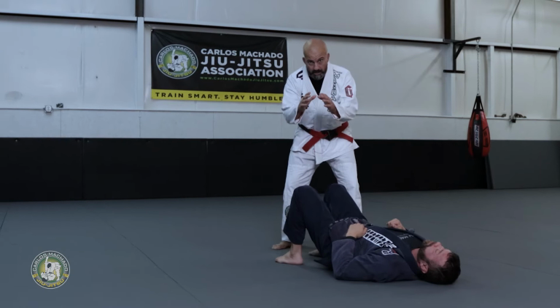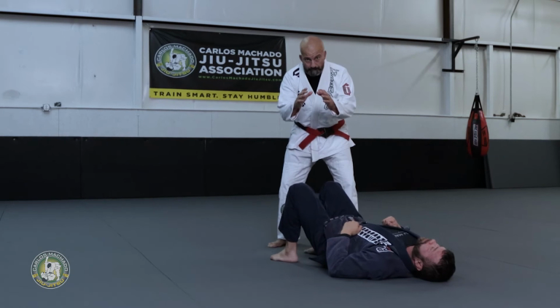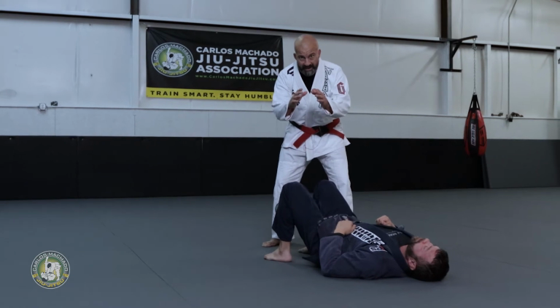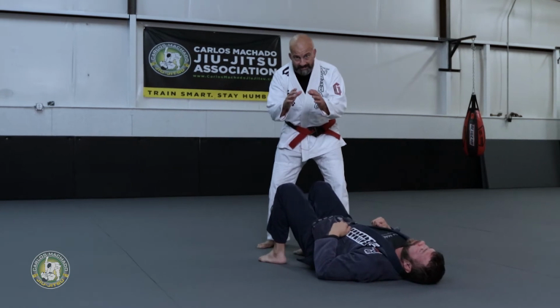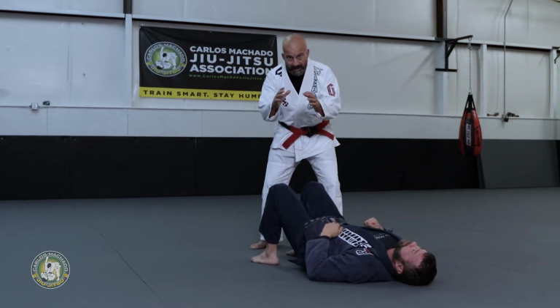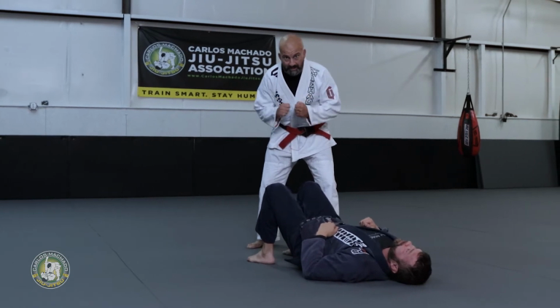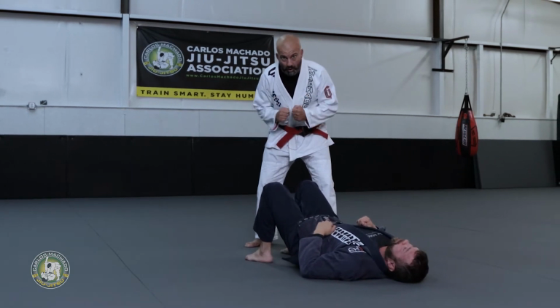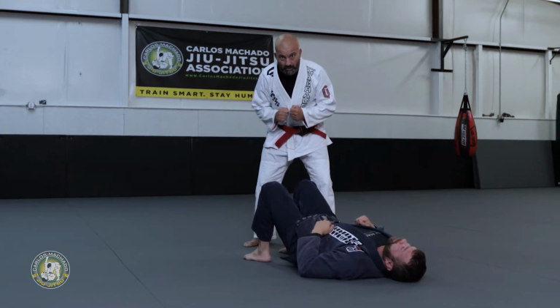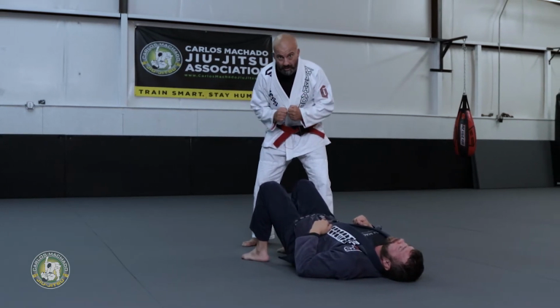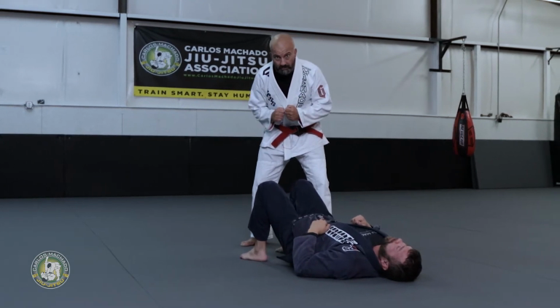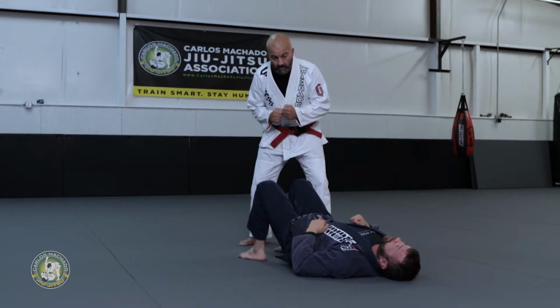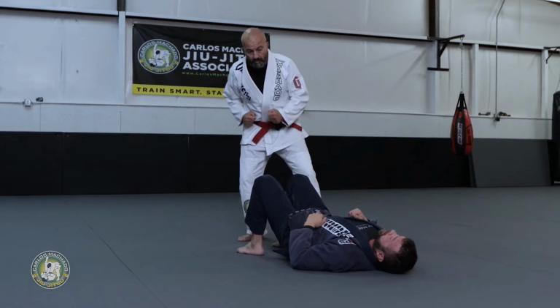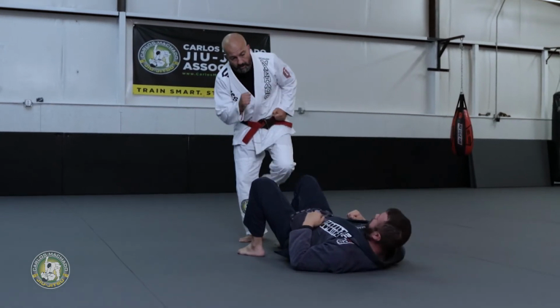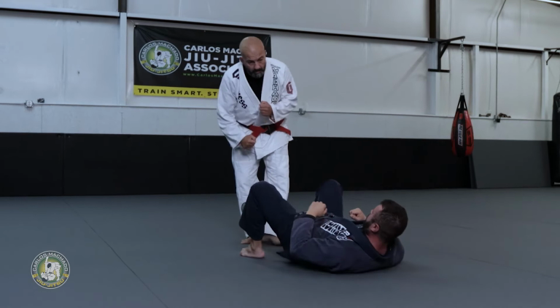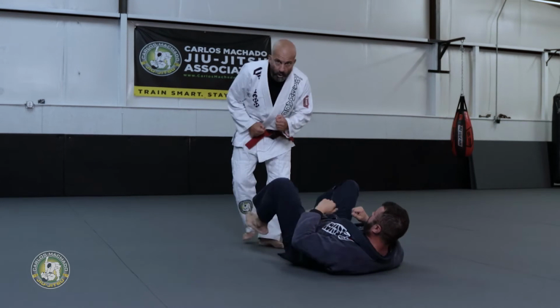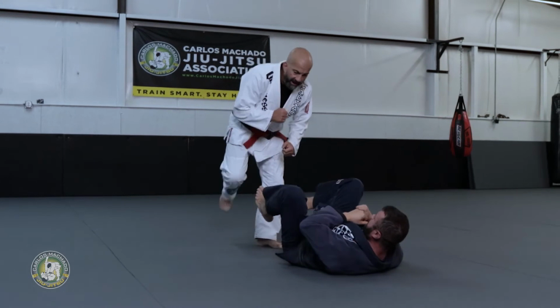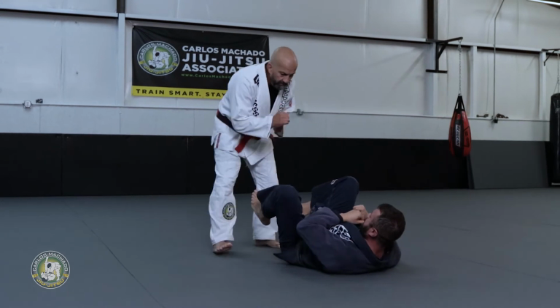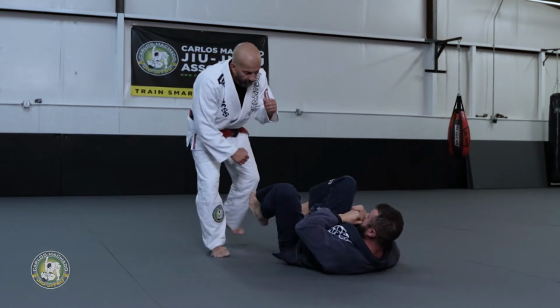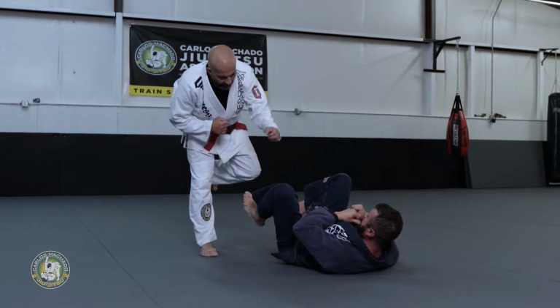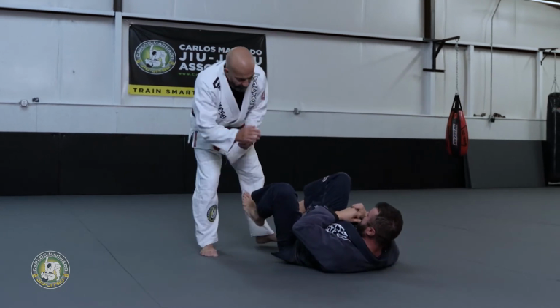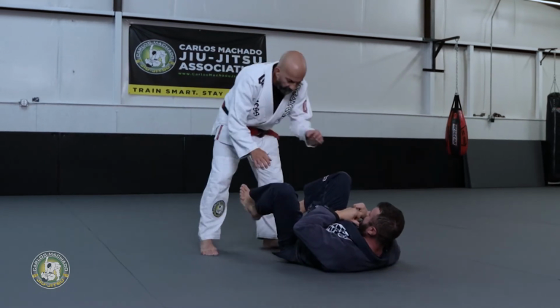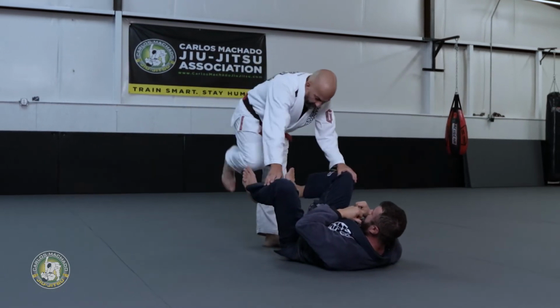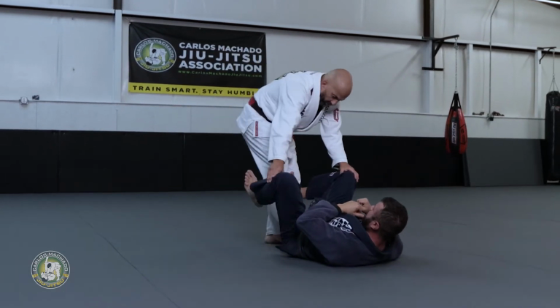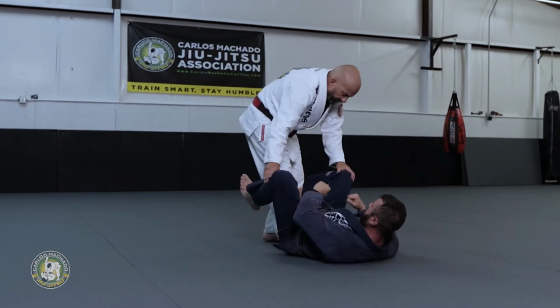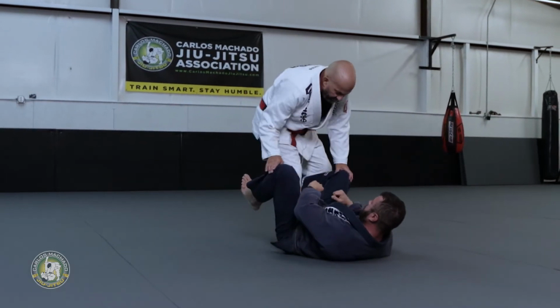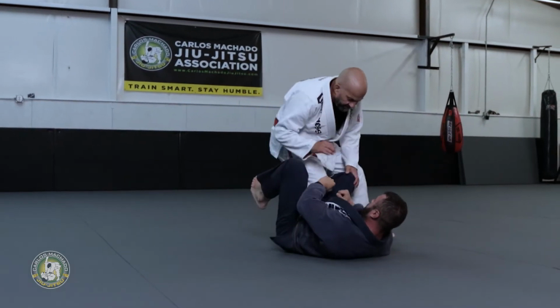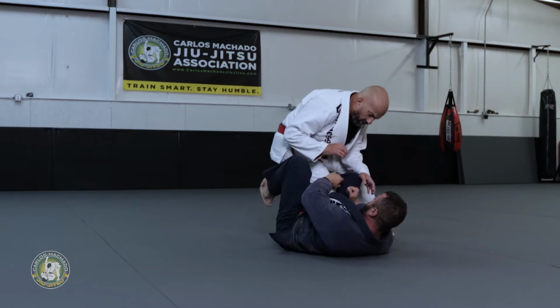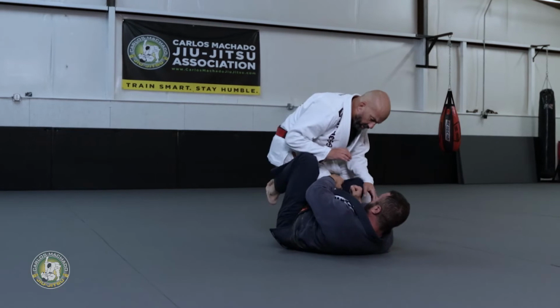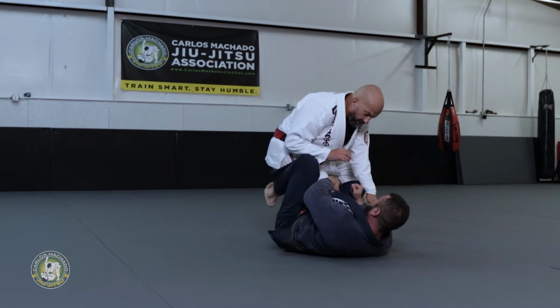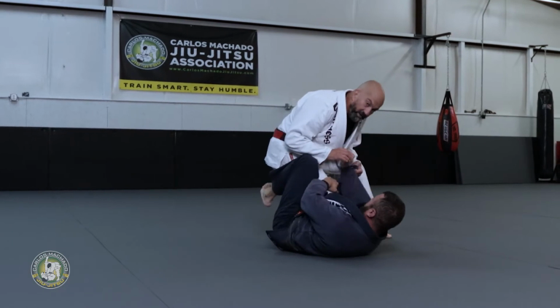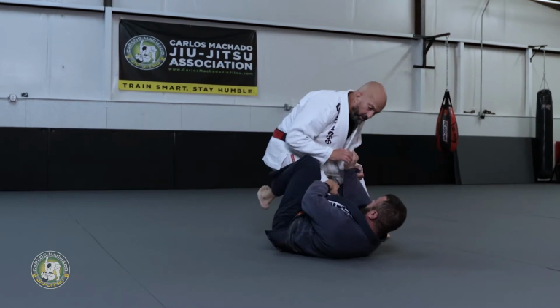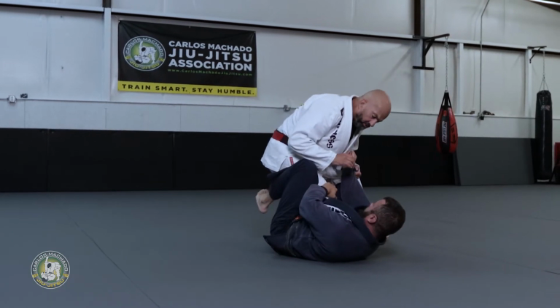Knee ride pass setting up the Kimura. So I'm here with my partner. Walk on fire, keep moving a little bit. Get your legs in position, sit low, stay strong, grab the arm, stay strong.